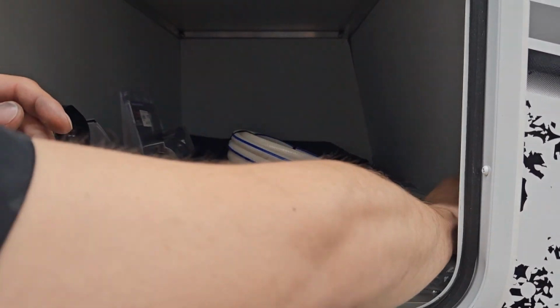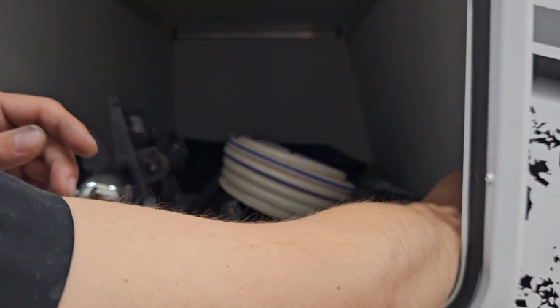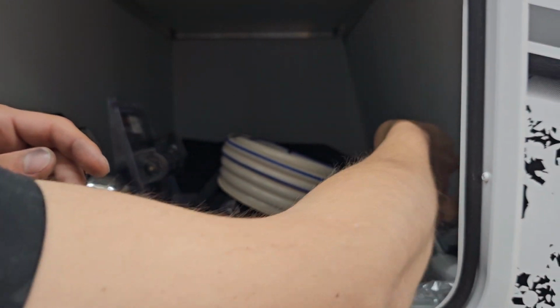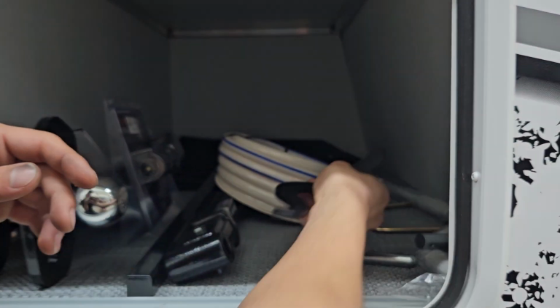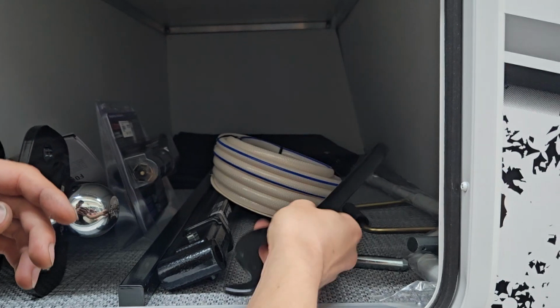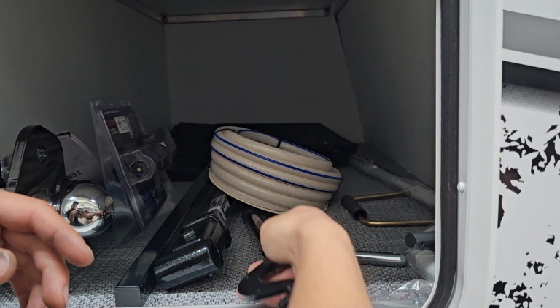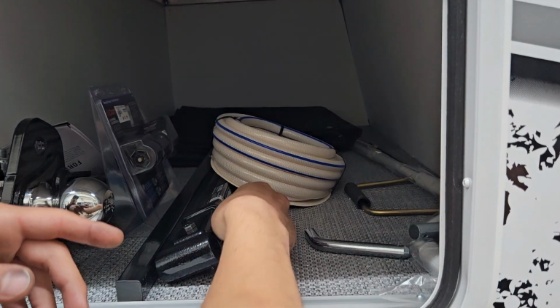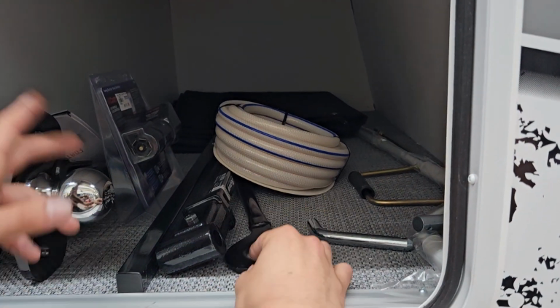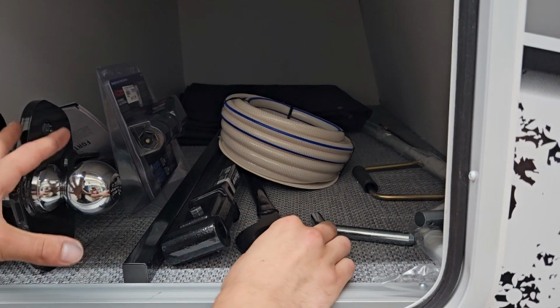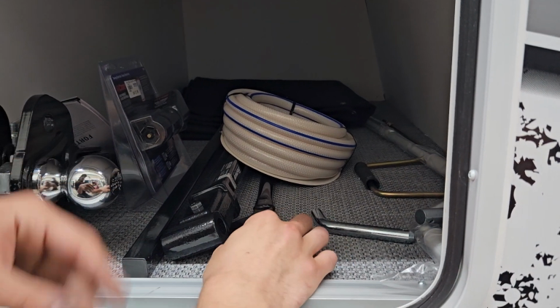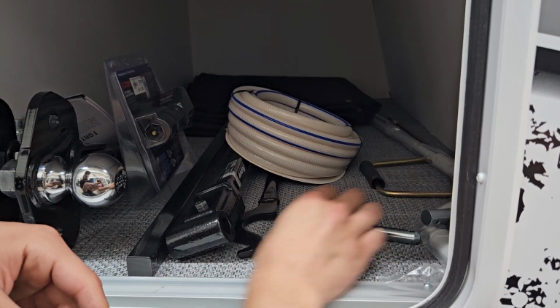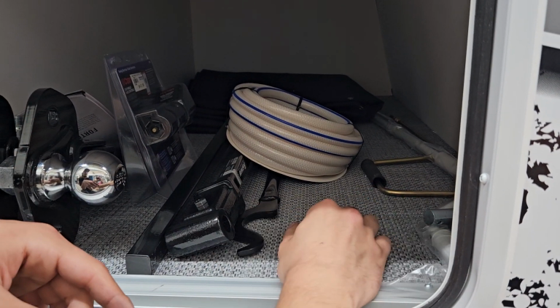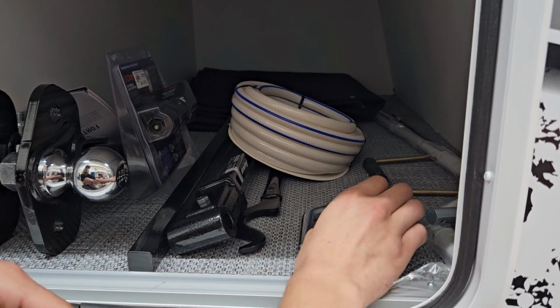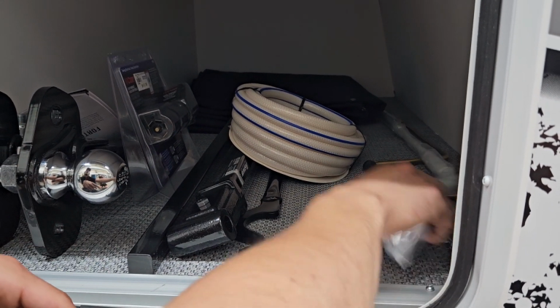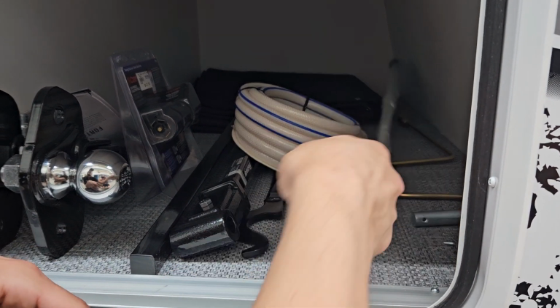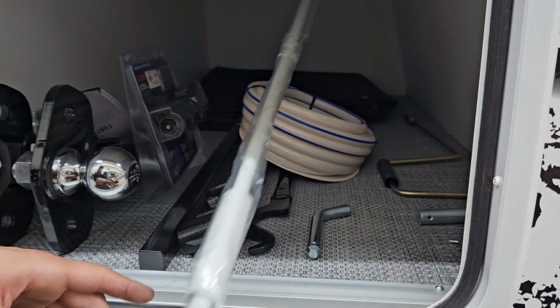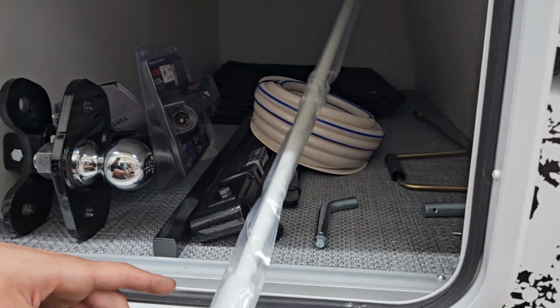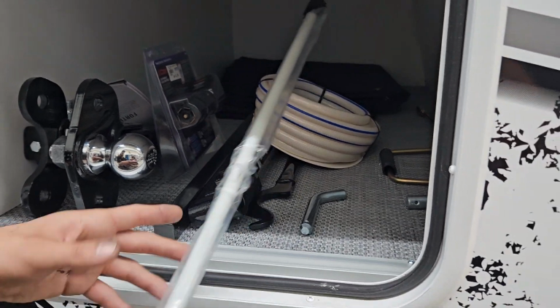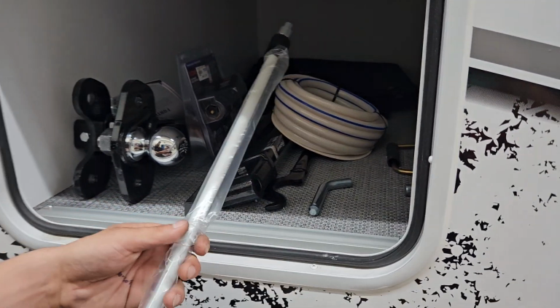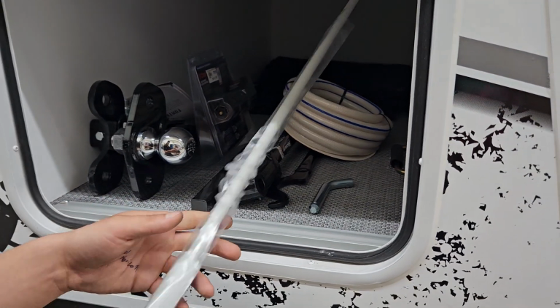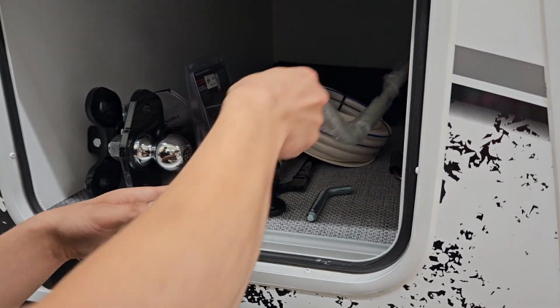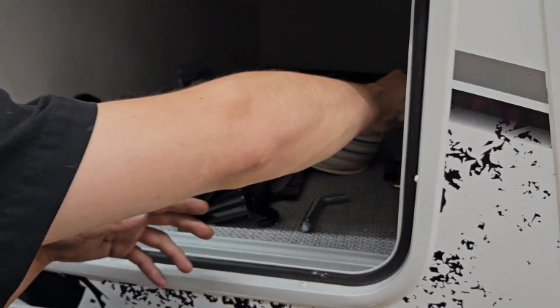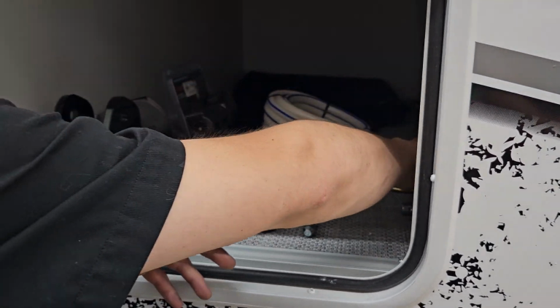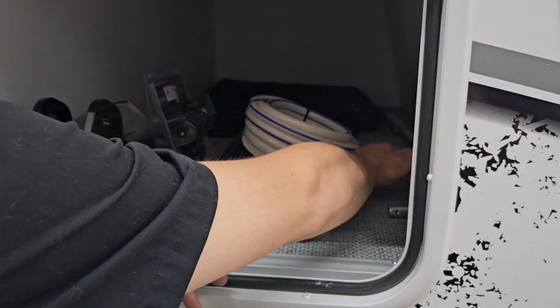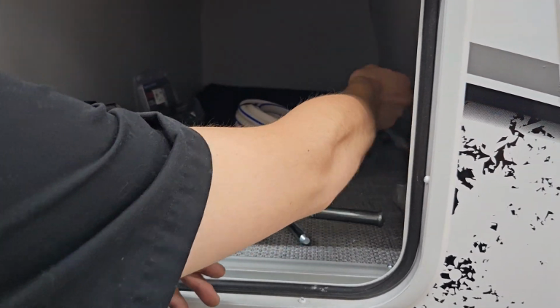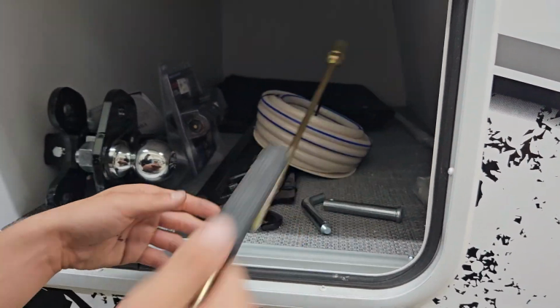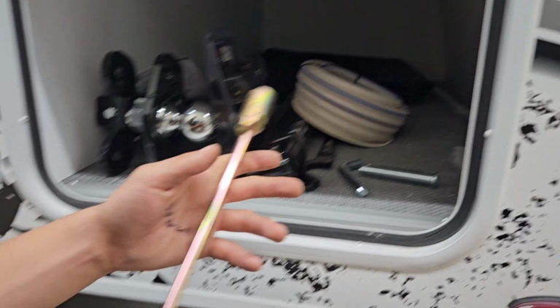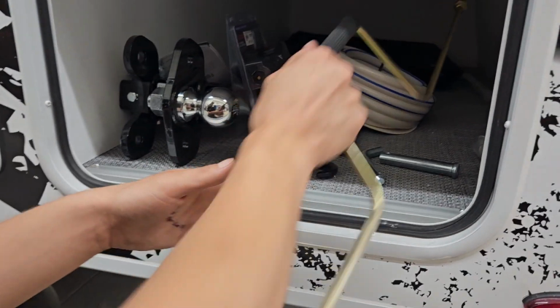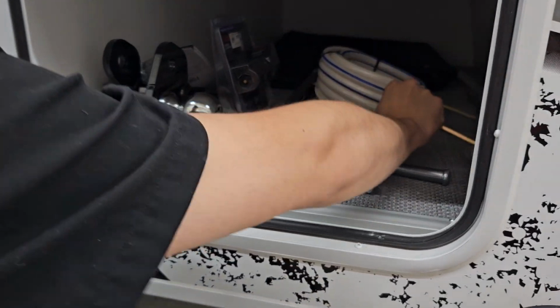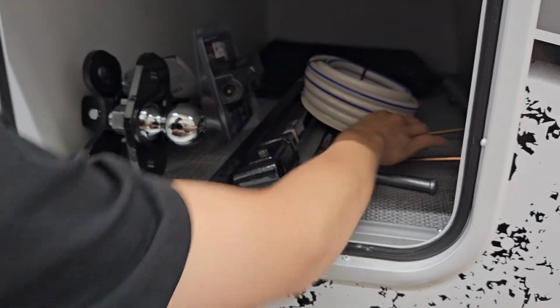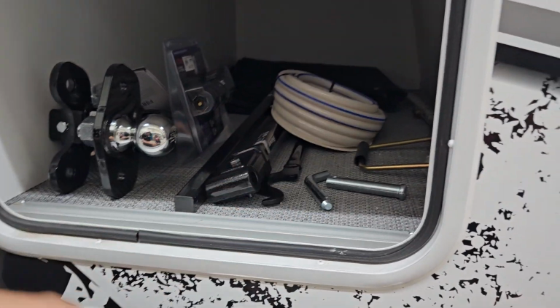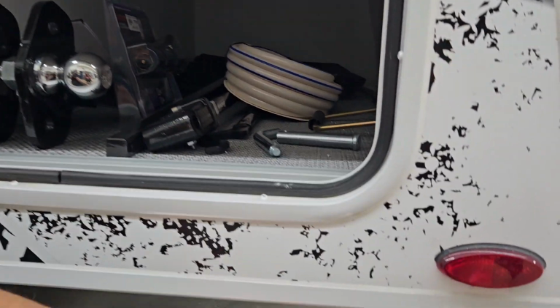Right in the back here are all your manual overrides. This hooker here would be for your stabilizer or for your weight distribution hitch — we'll show you that once you hook up. This one here is the manual override for your awning, and this little three-quarter-inch bit is going to be for all your stabilizer jacks.